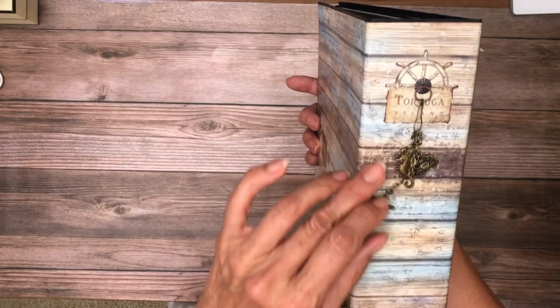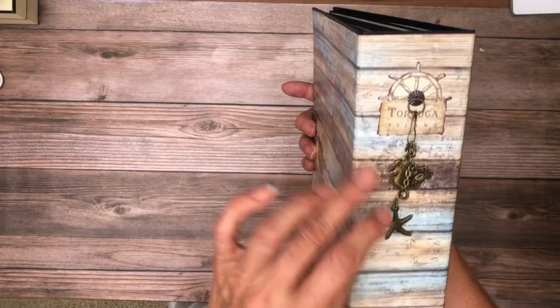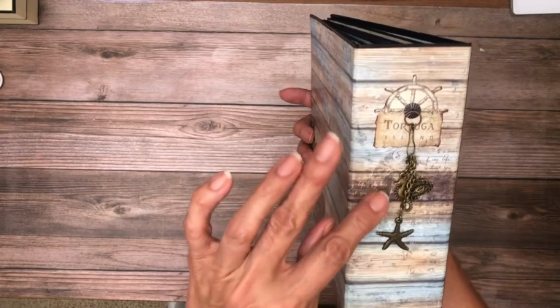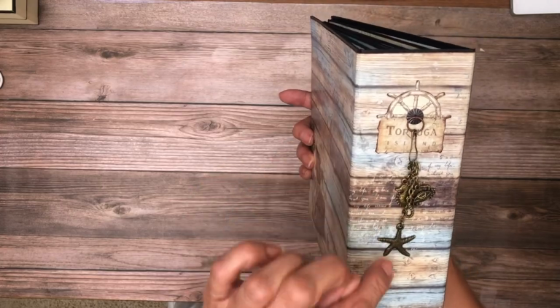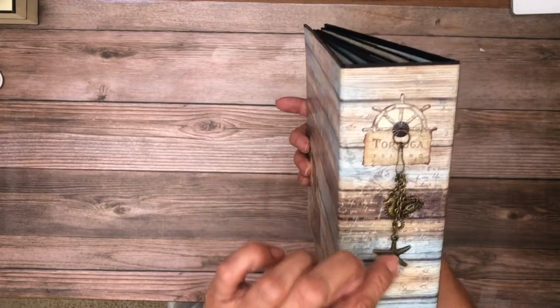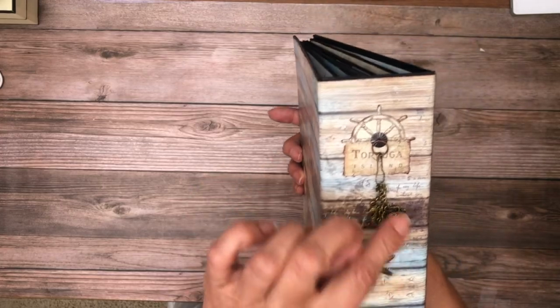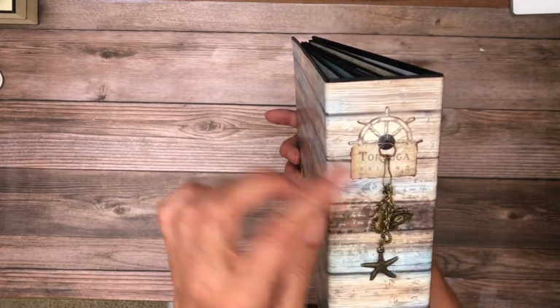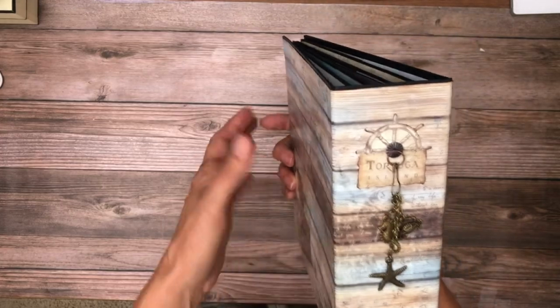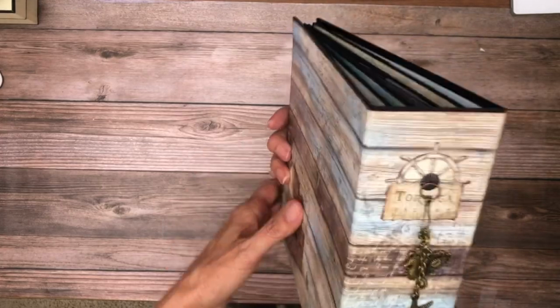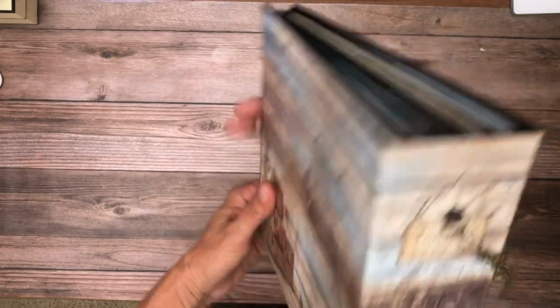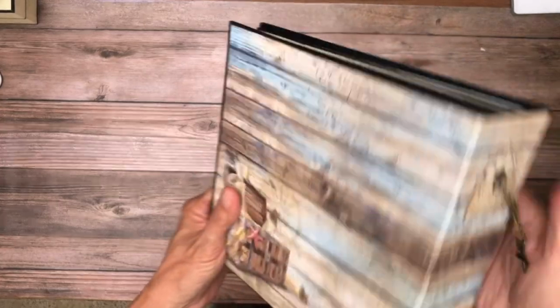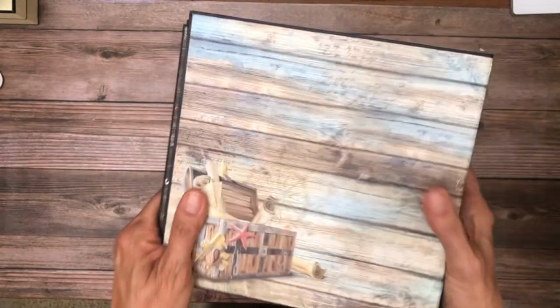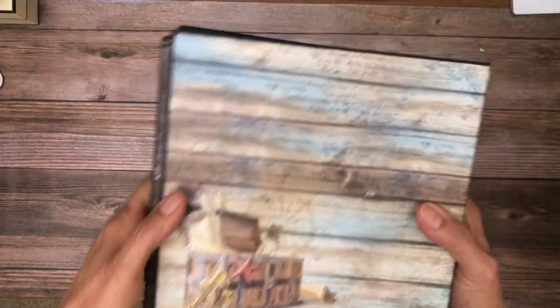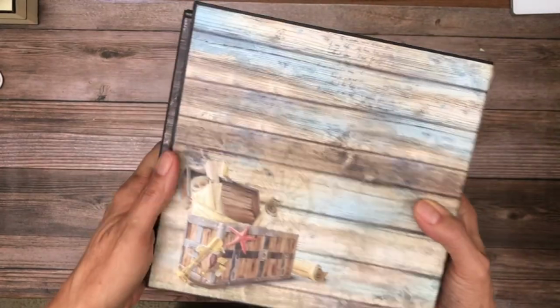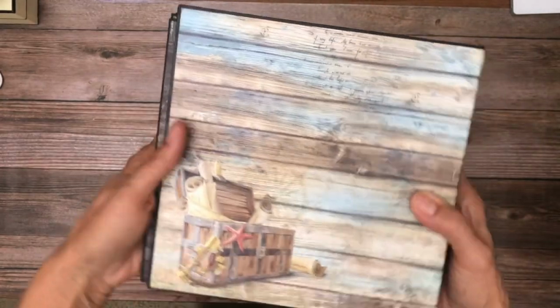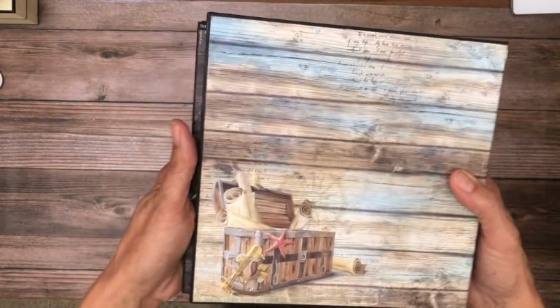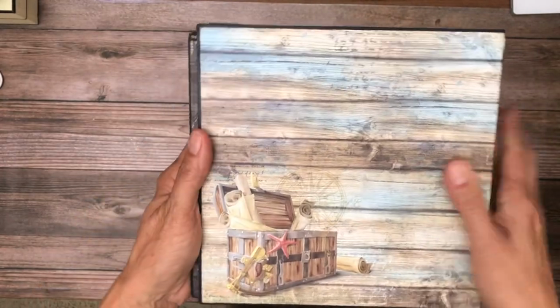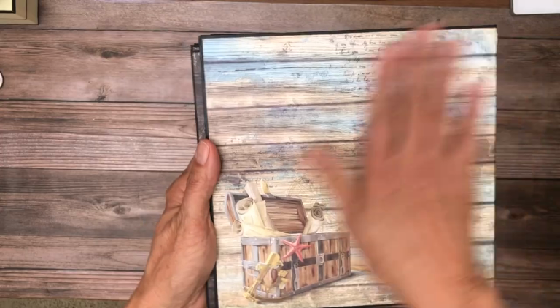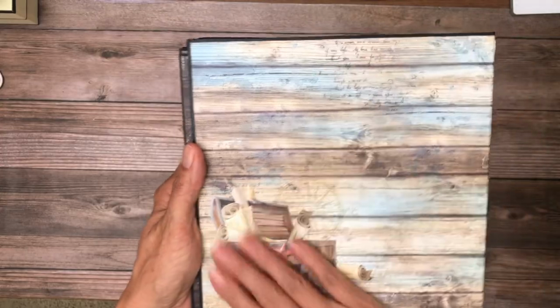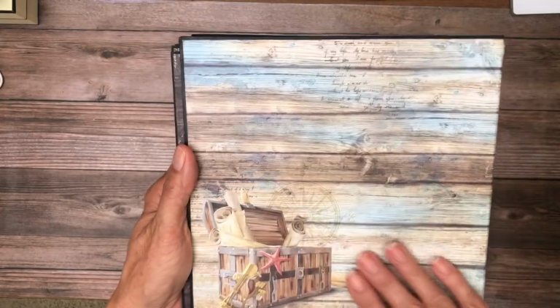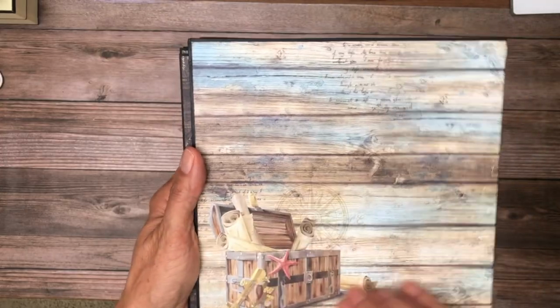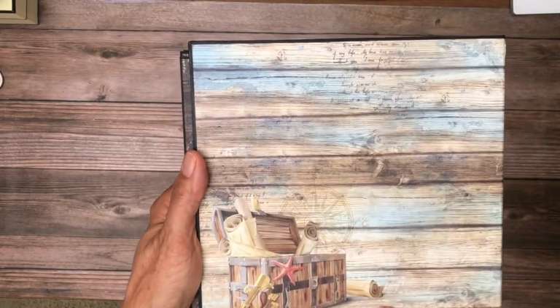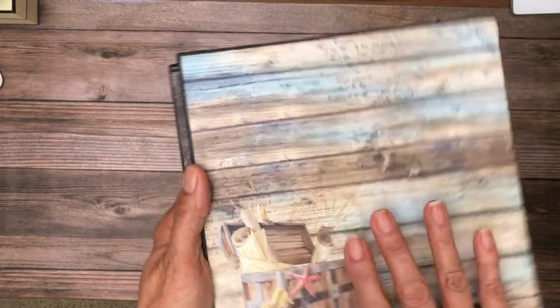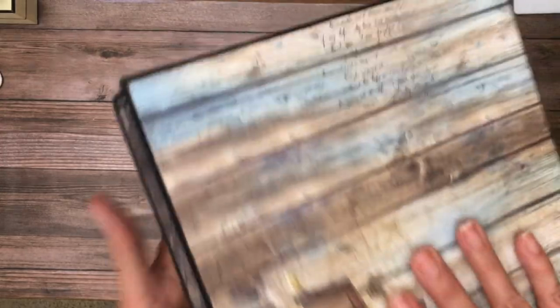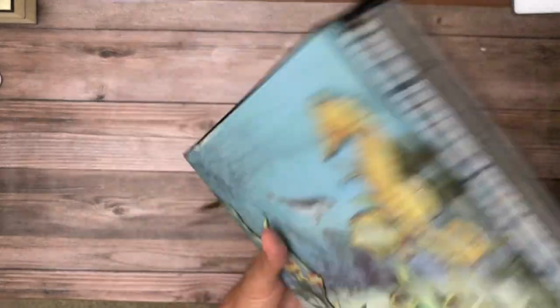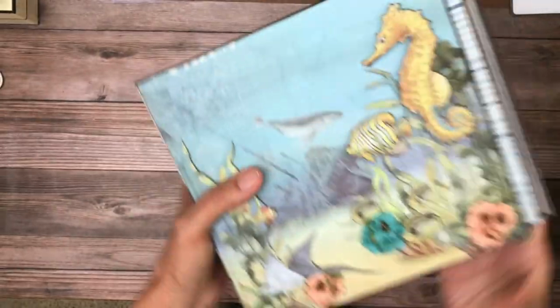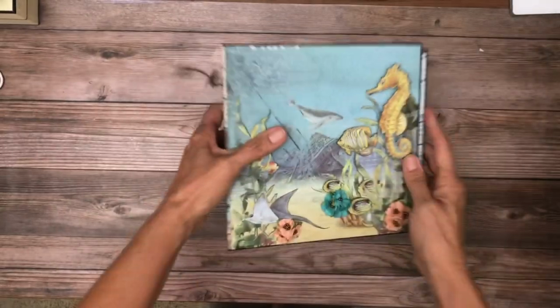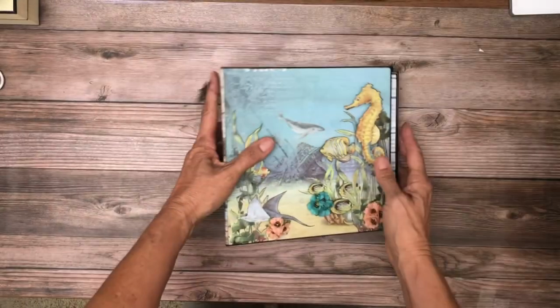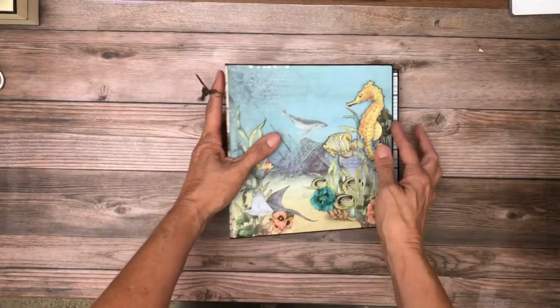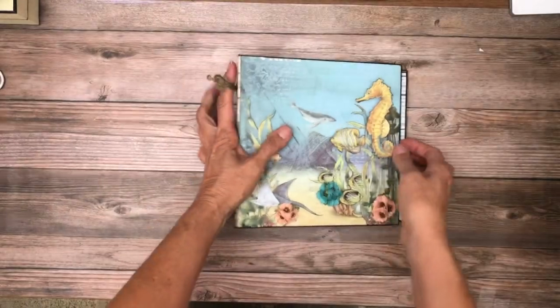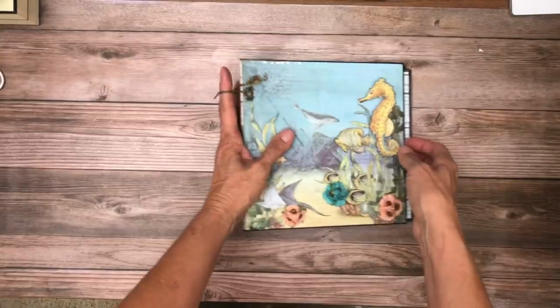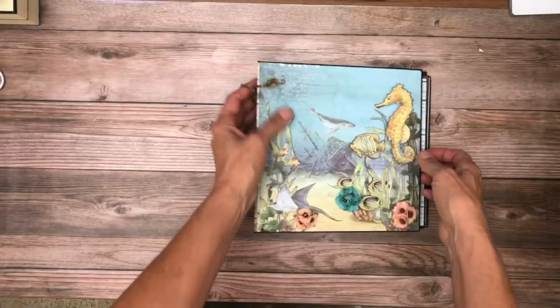So we'll have seahorses, starfish, crabs, and shells, and others. On the side, I've got these beautiful charms. And here's the back — it's nice and simple.